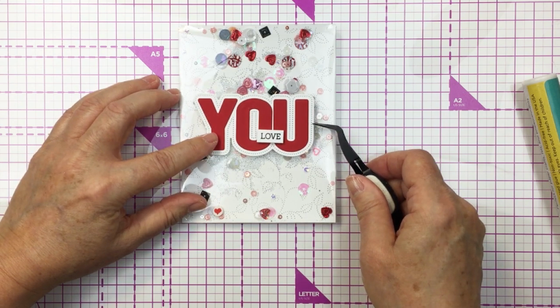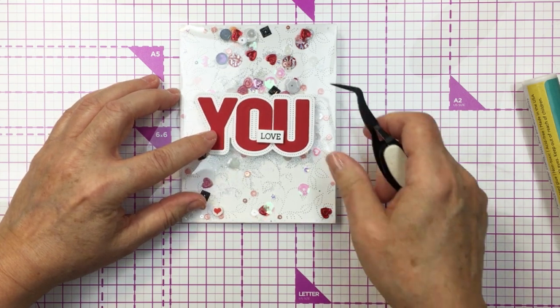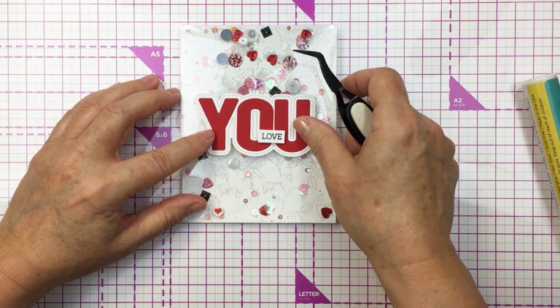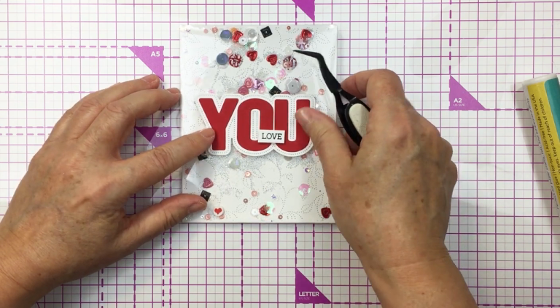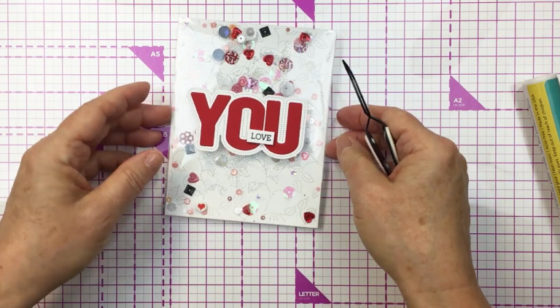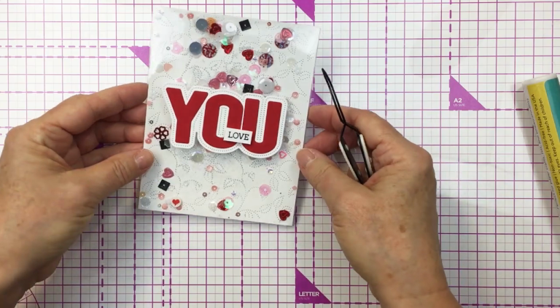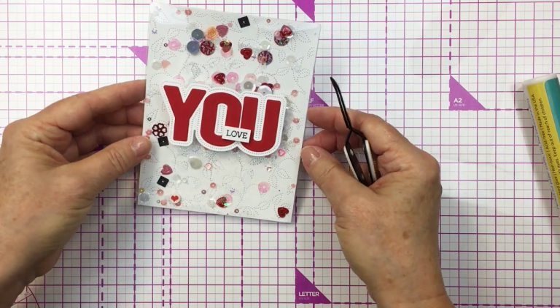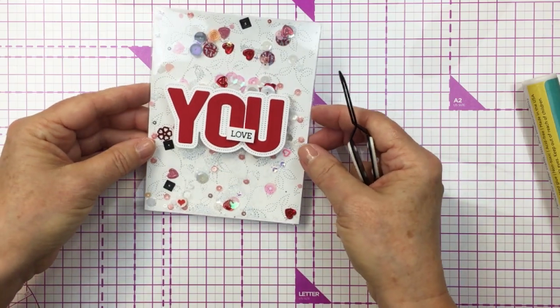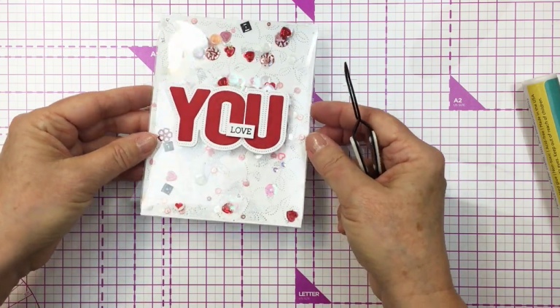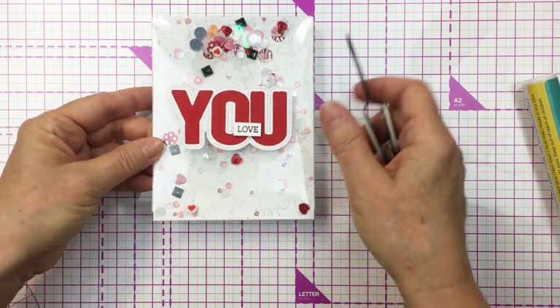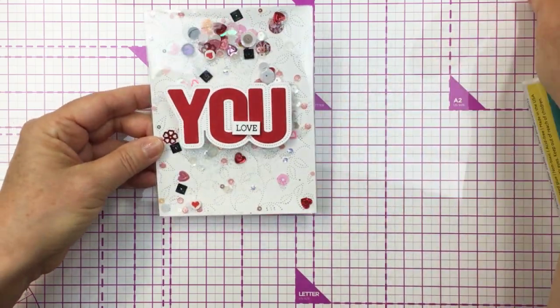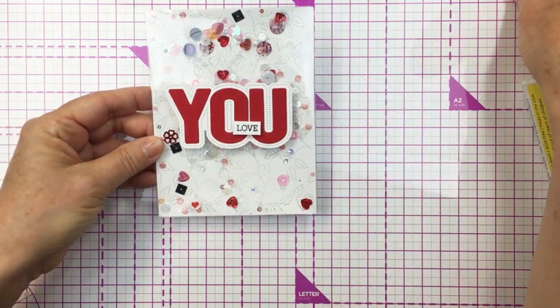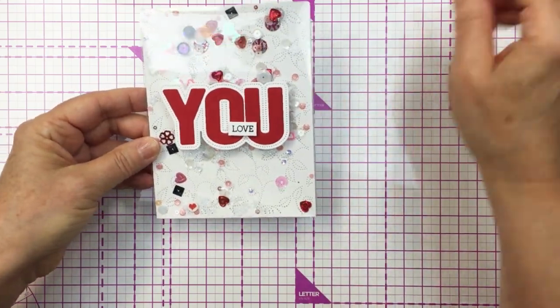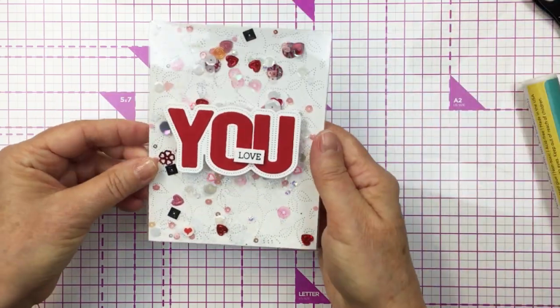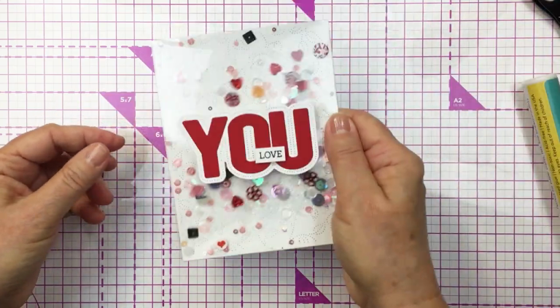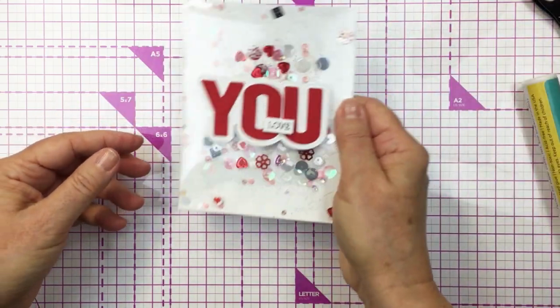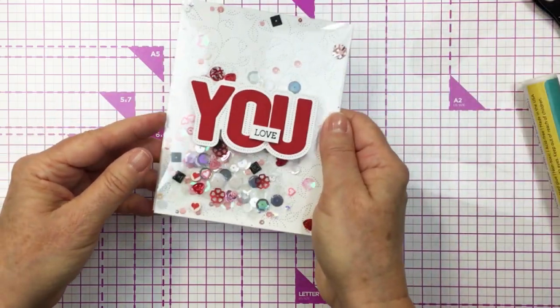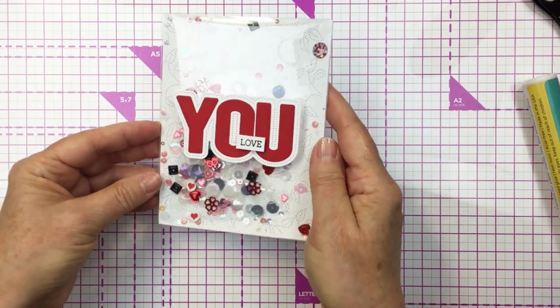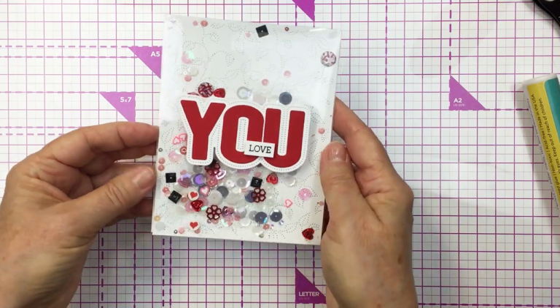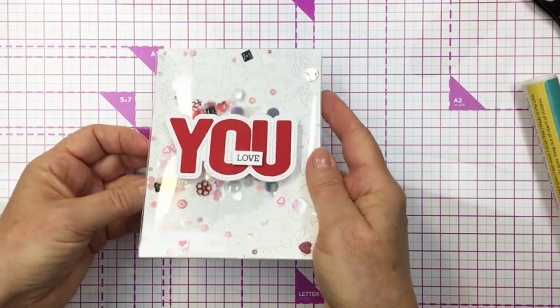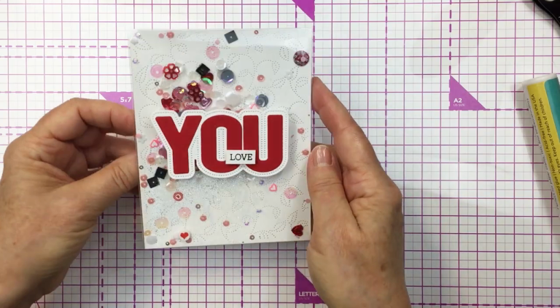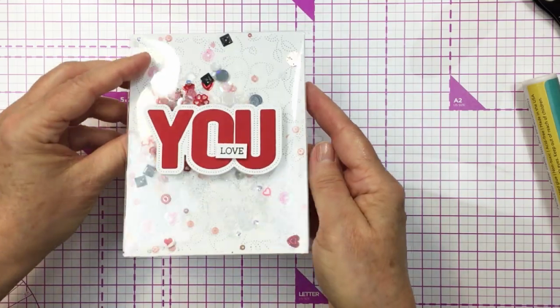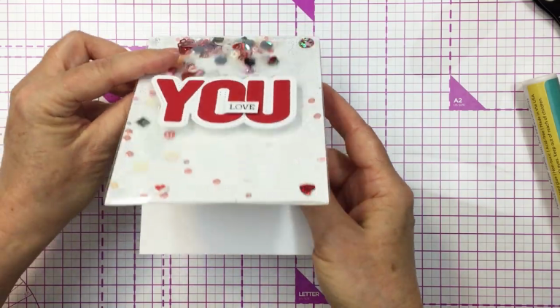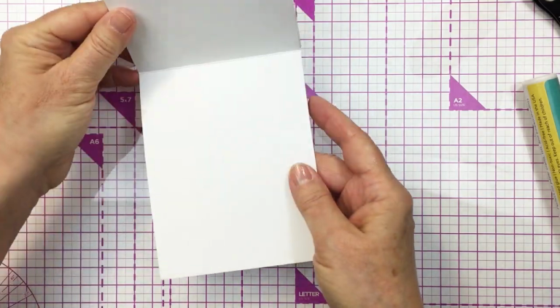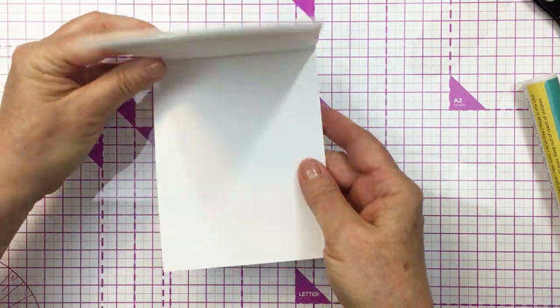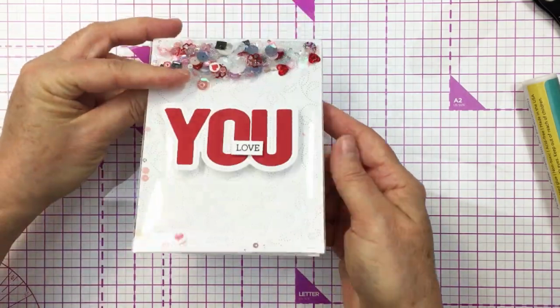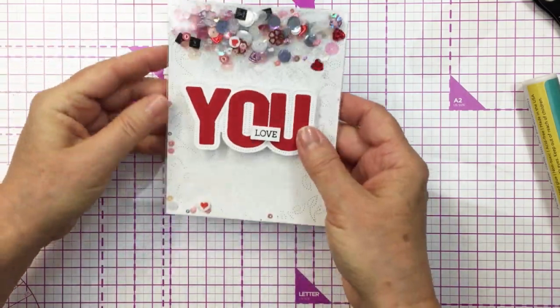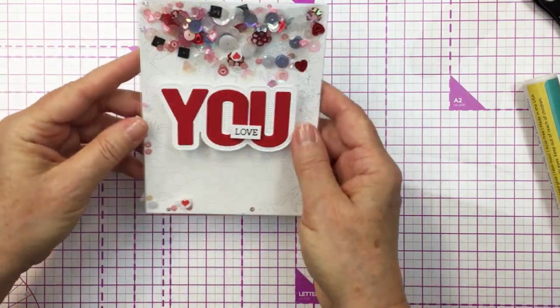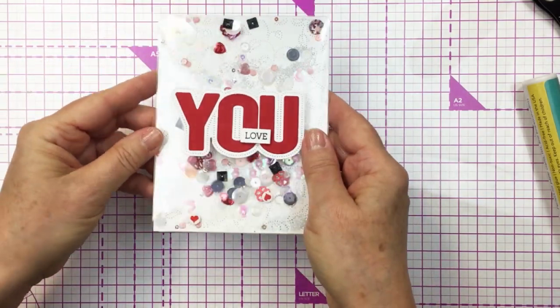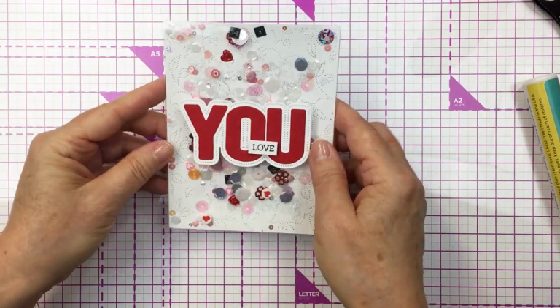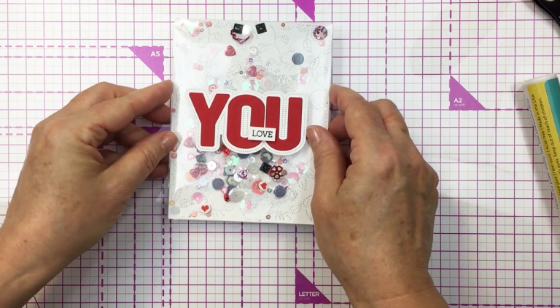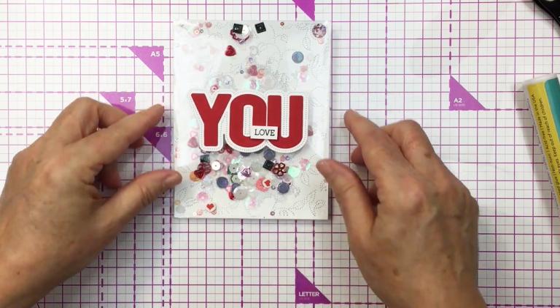I did link up all of the different products I used today in the description box below if you want to check anything out in the Honey Bee shop. Have an amazing day friends — stay safe and stay well, have an amazing rest of your day and take care. I'll see you soon. Bye-bye.